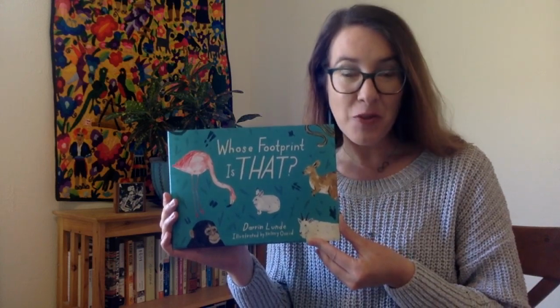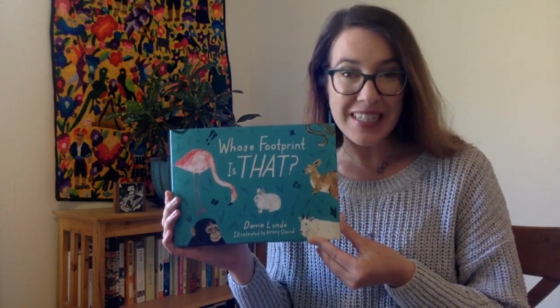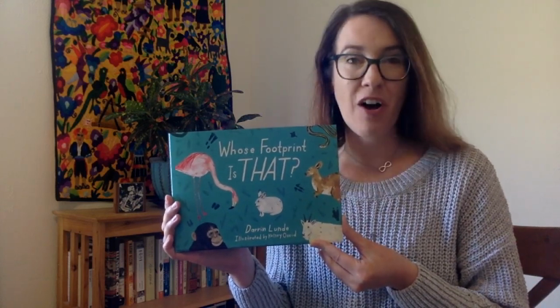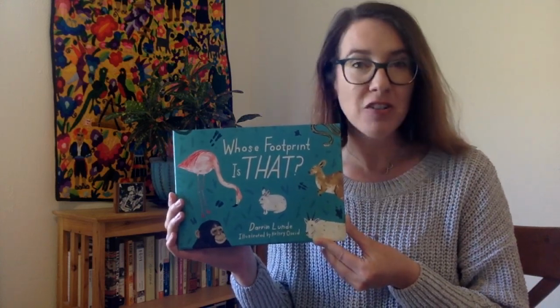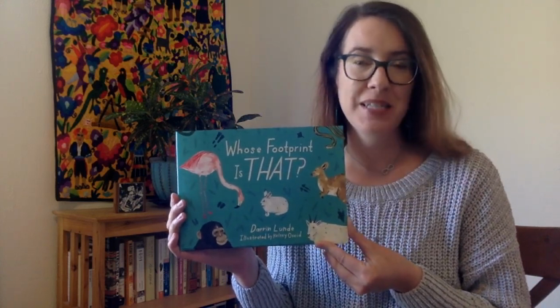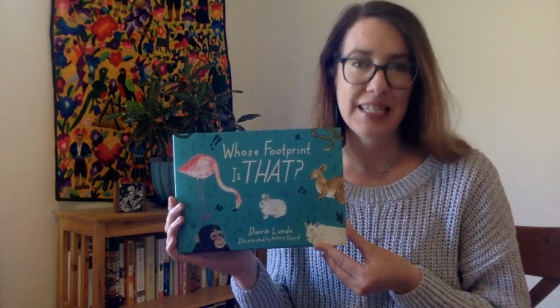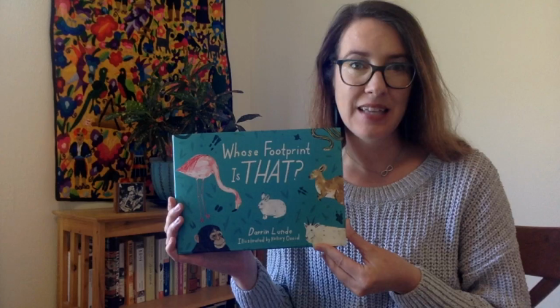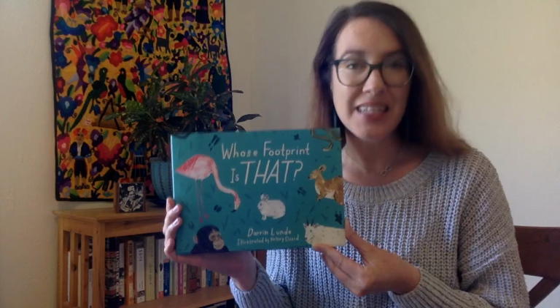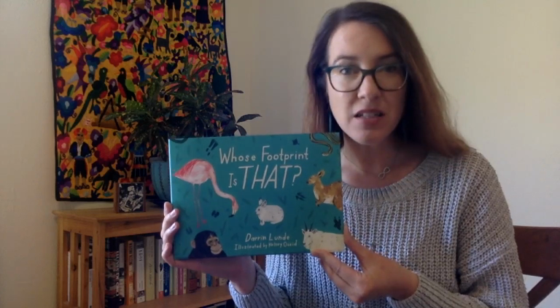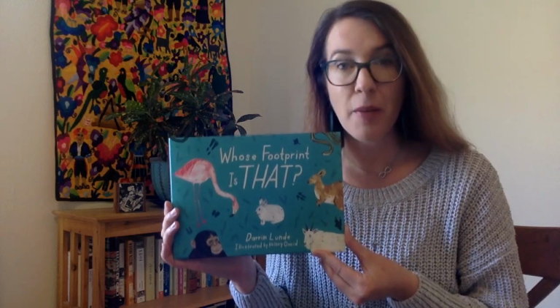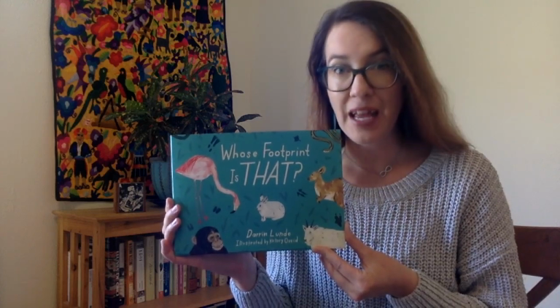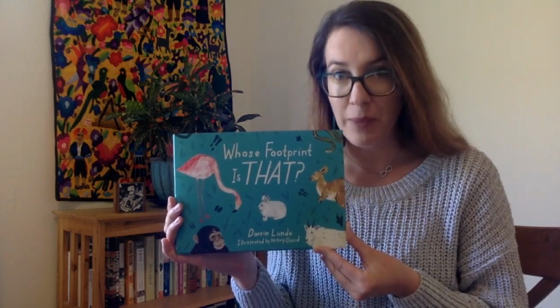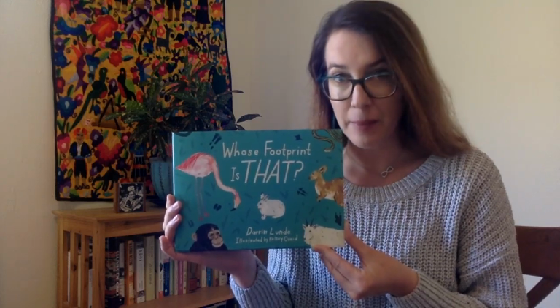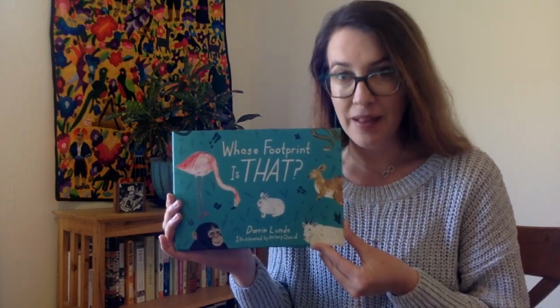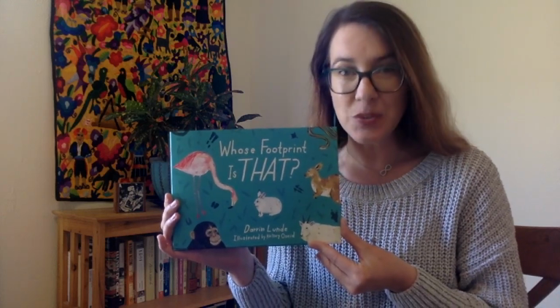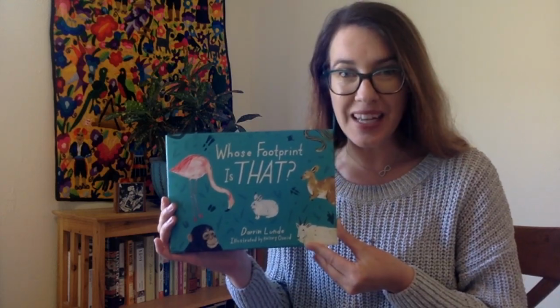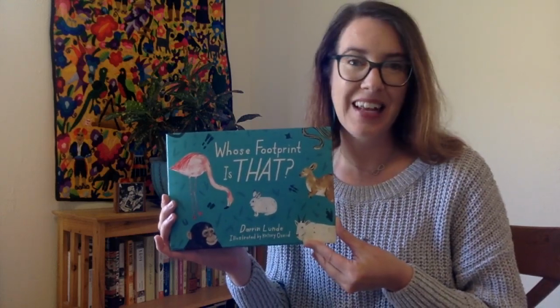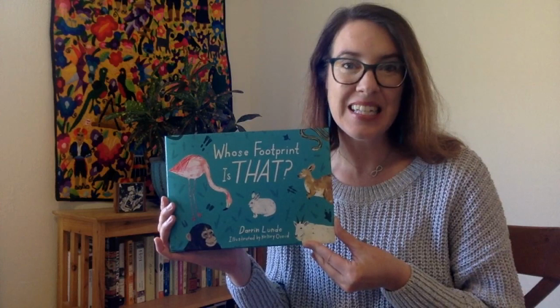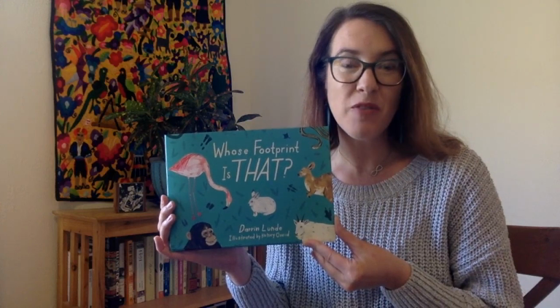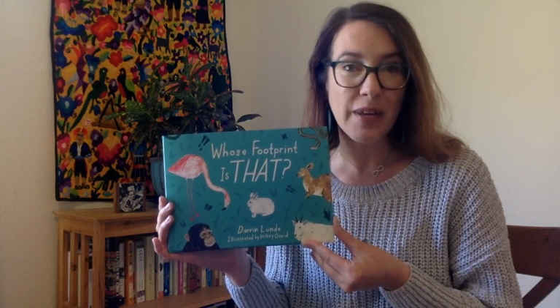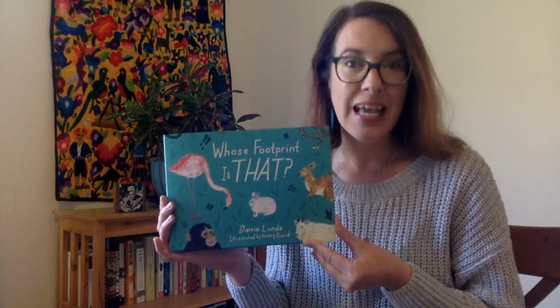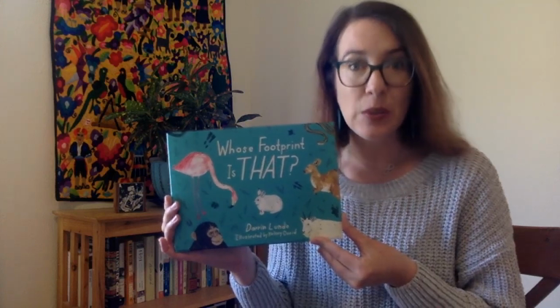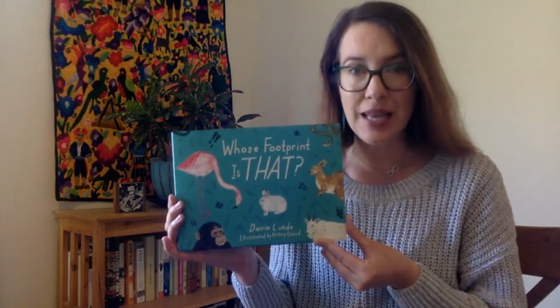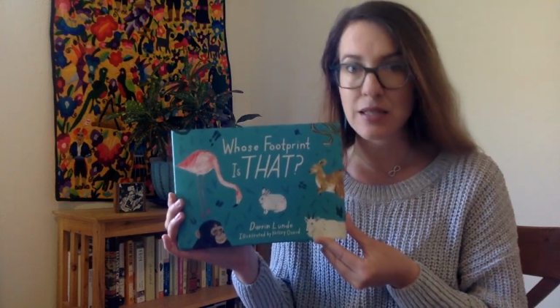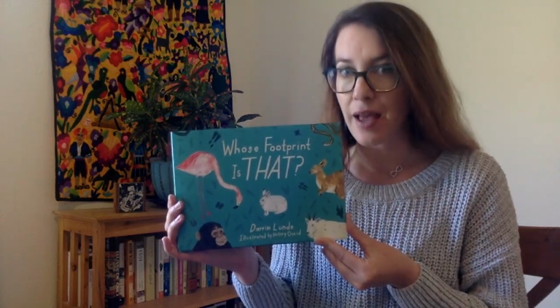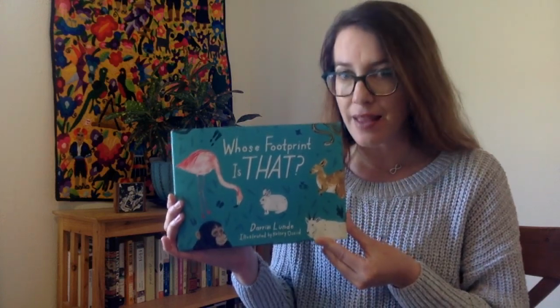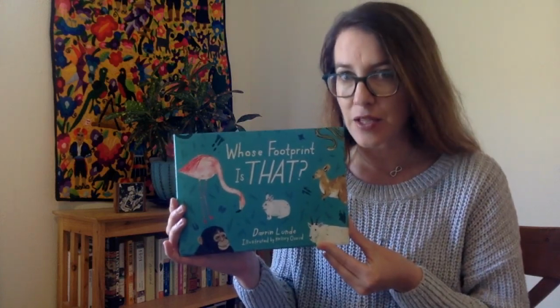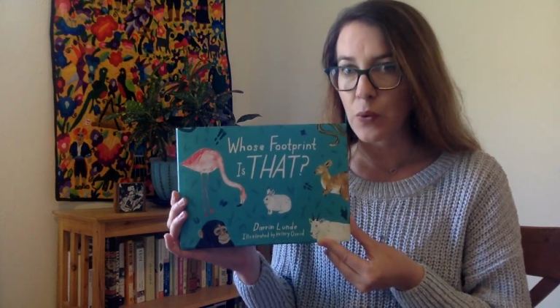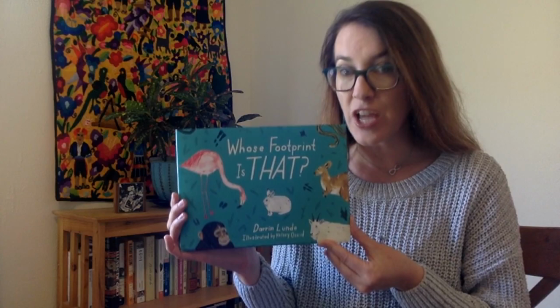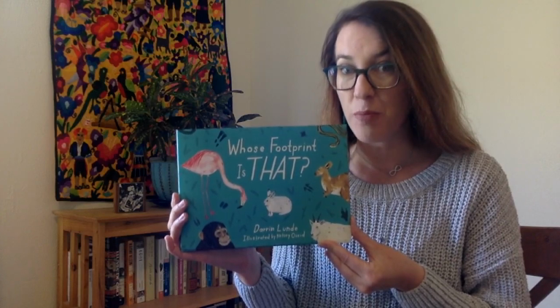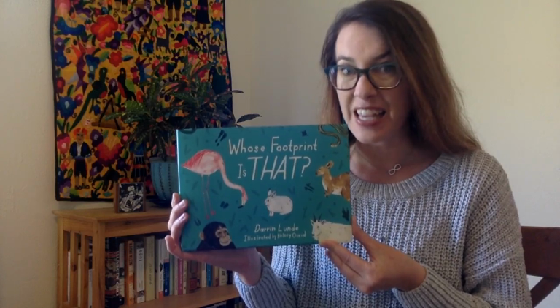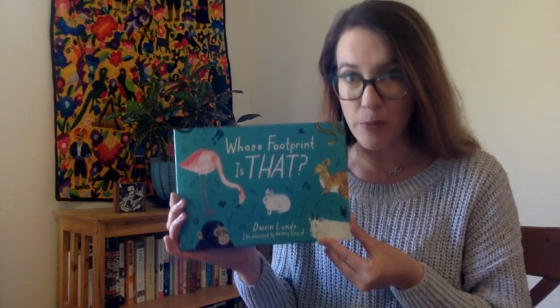Footprints come in all shapes and sizes, and they tell us a lot about the animal who made them. Let's read and see some of the footprints, and use the hints to decide and guess which animal made each footprint.